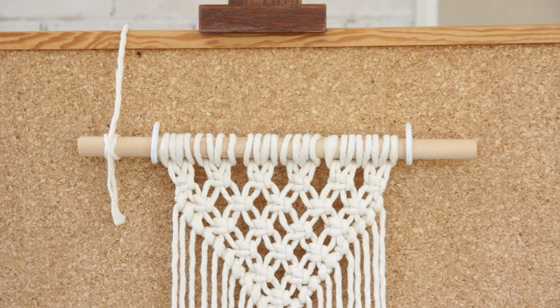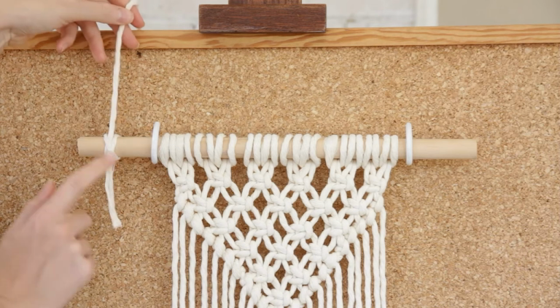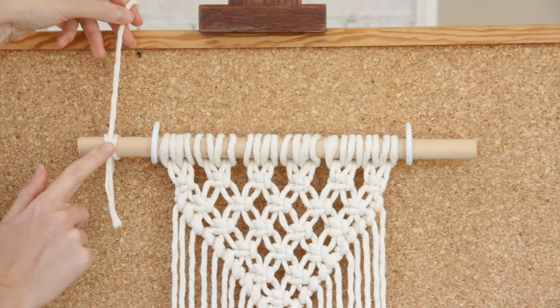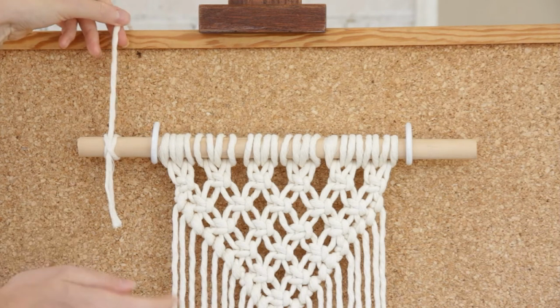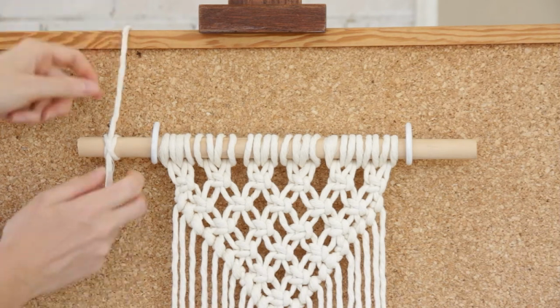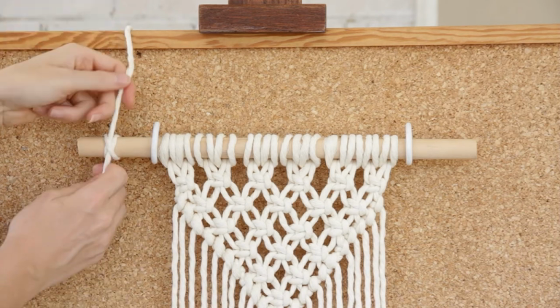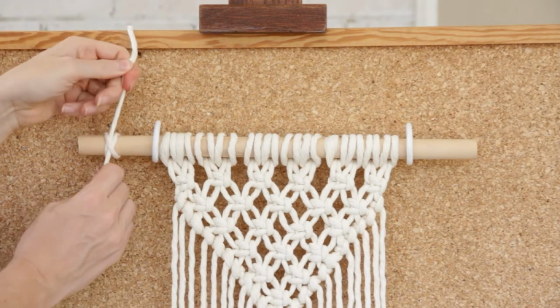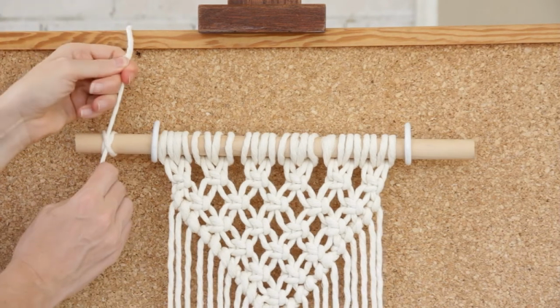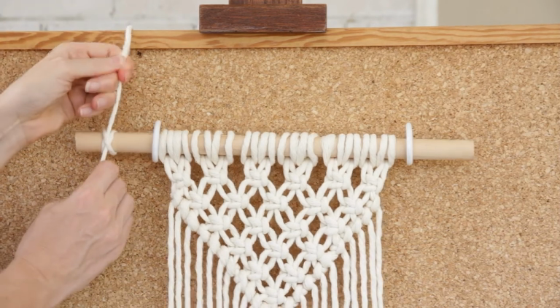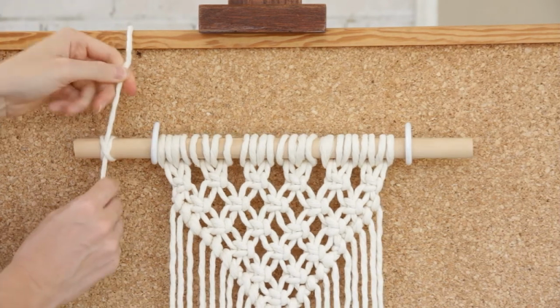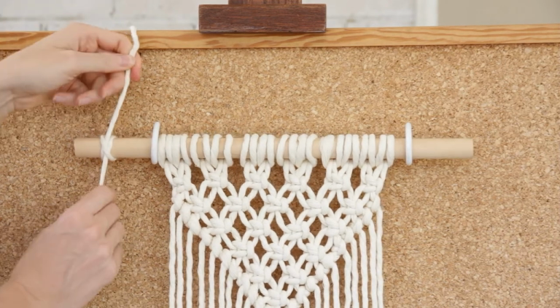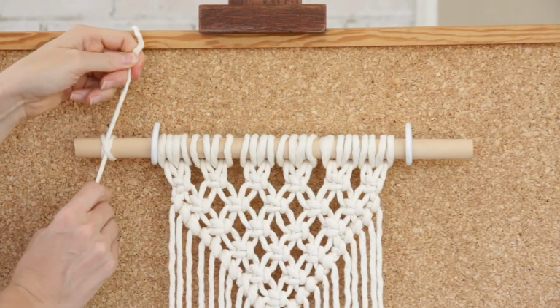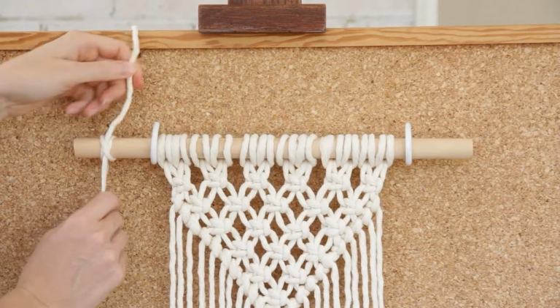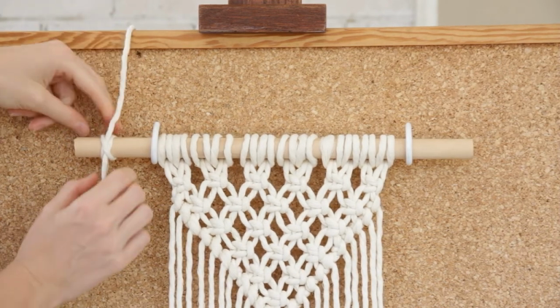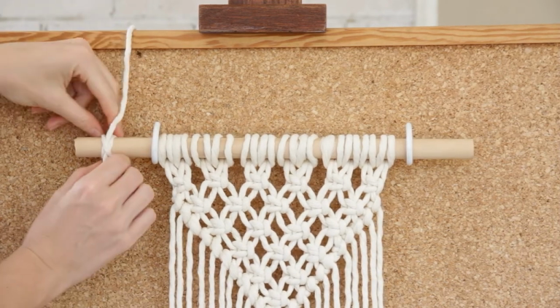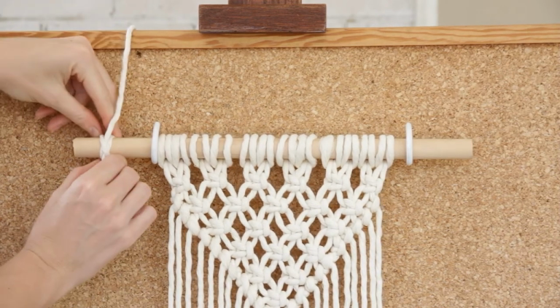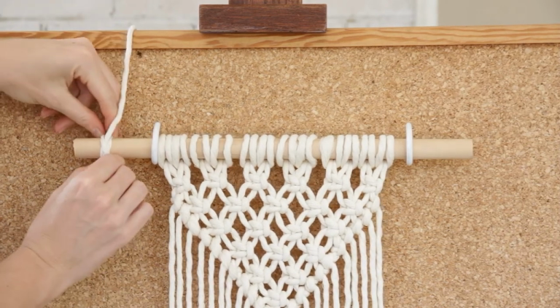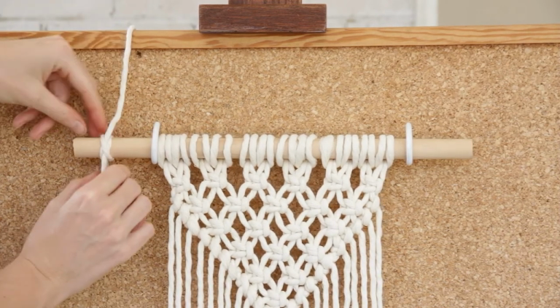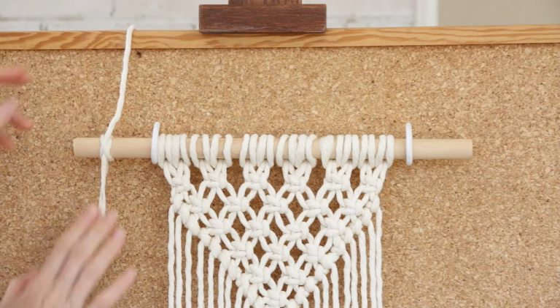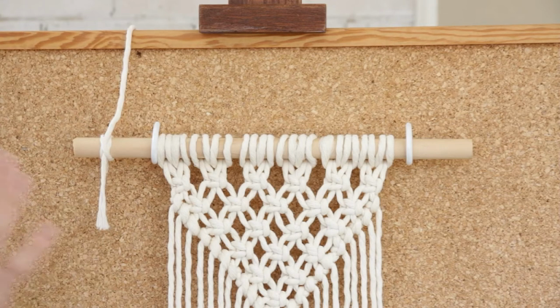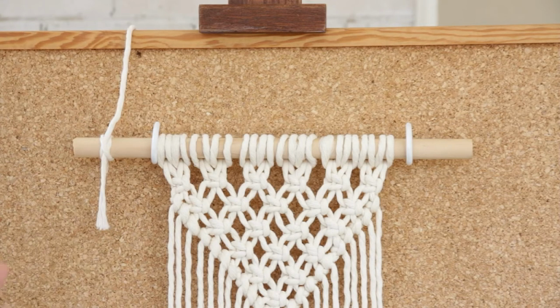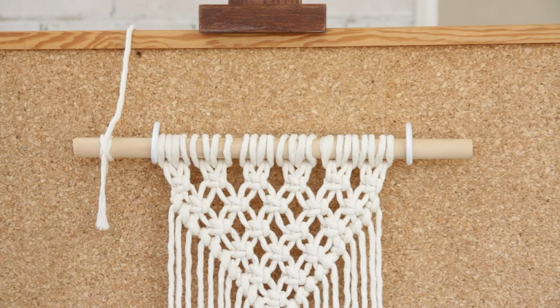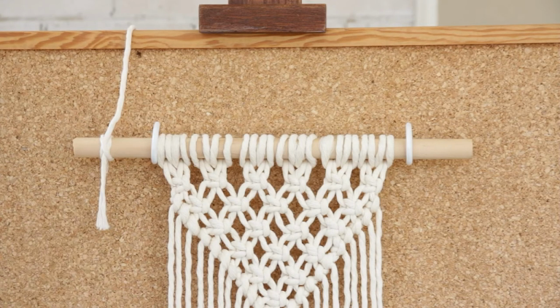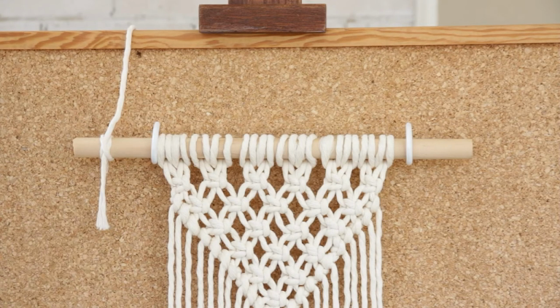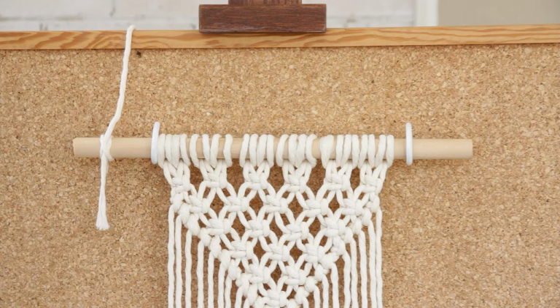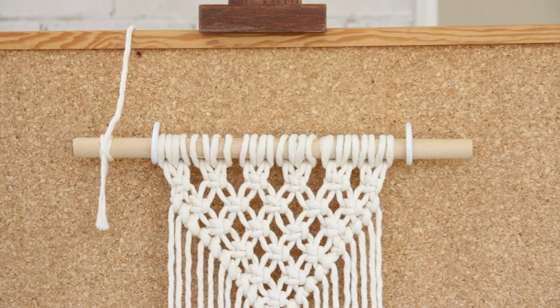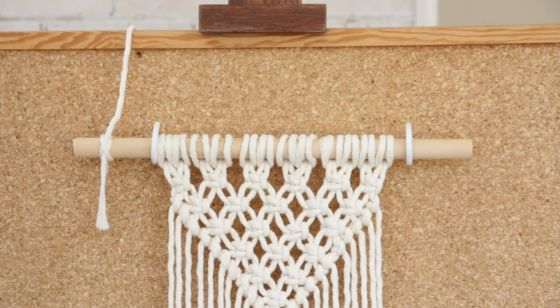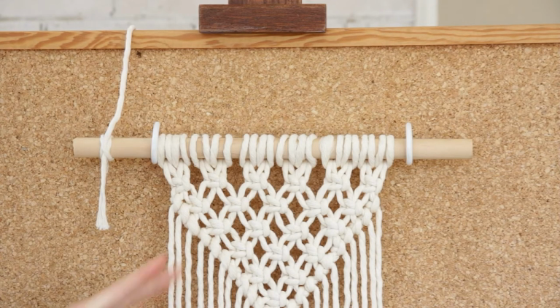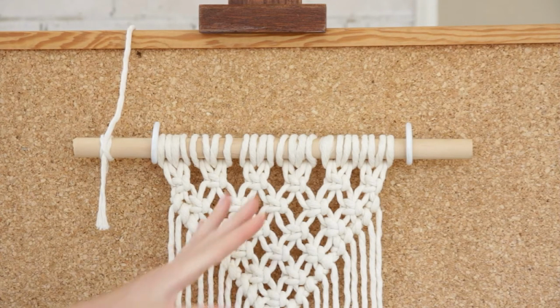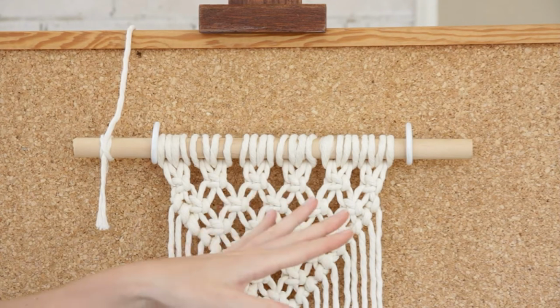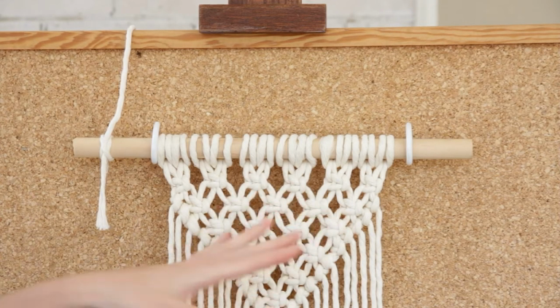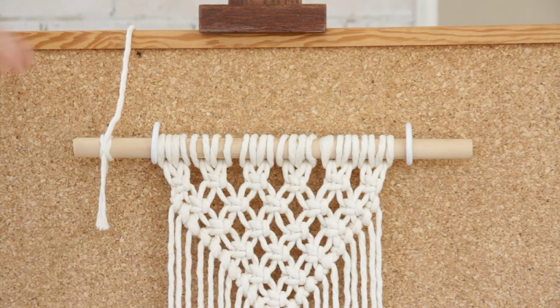Now it may not look like much, but if you pull this really tight this knot is actually super secure. Let me show you again on the other side.